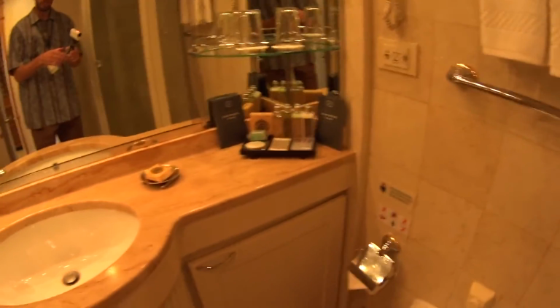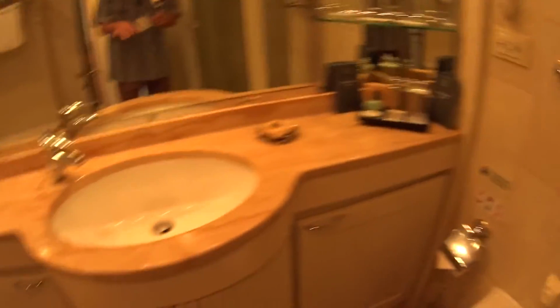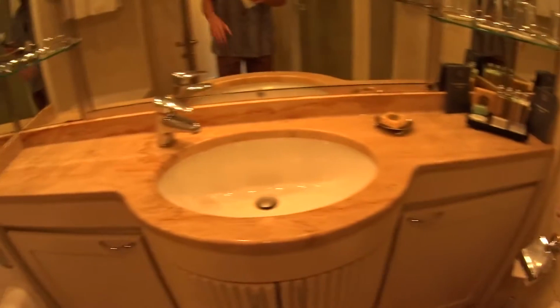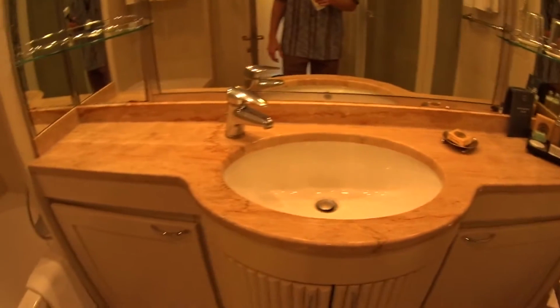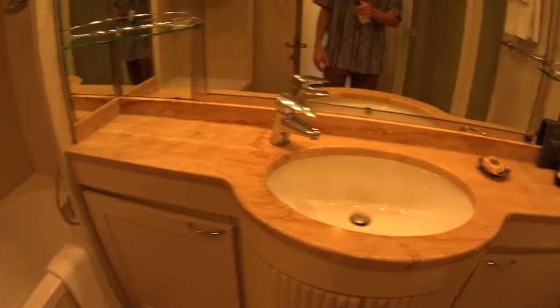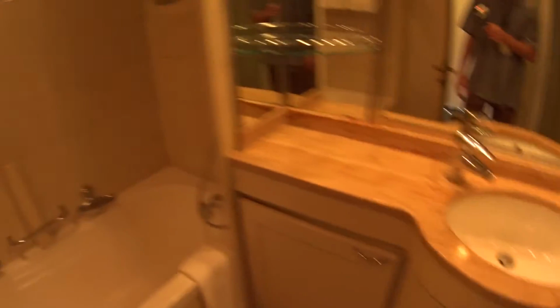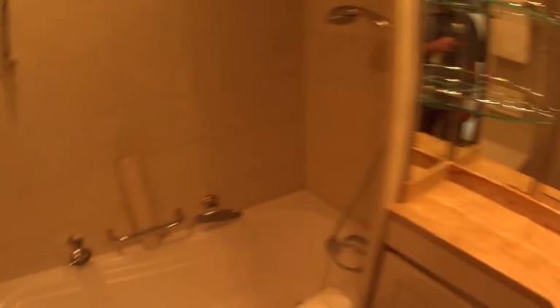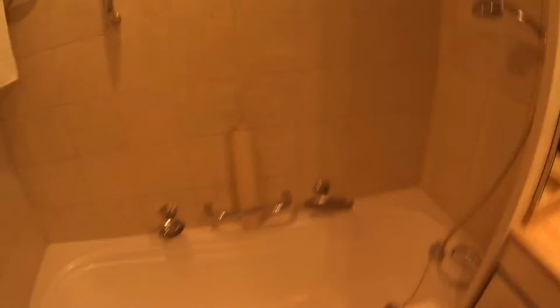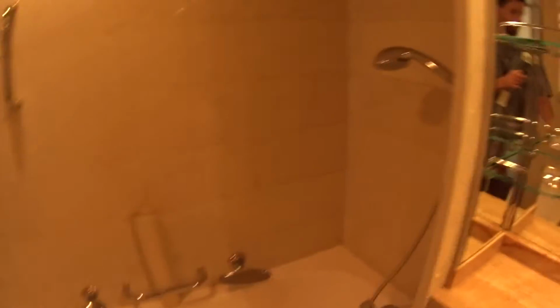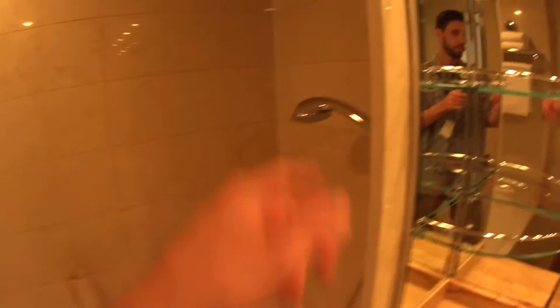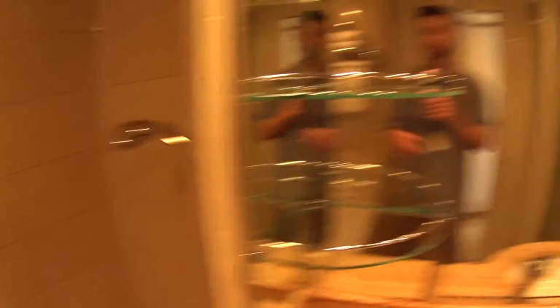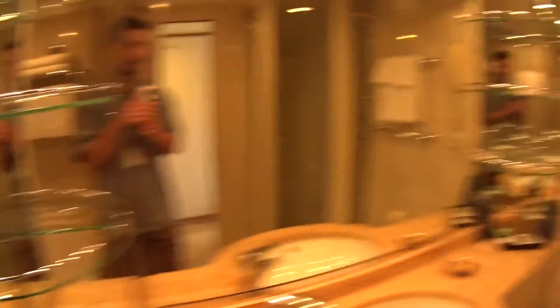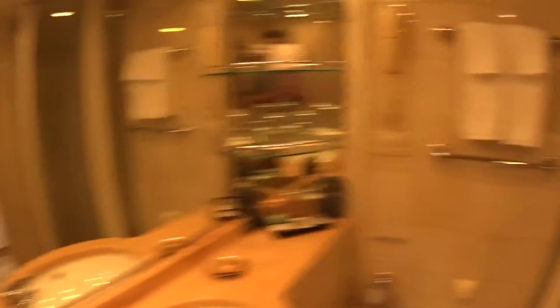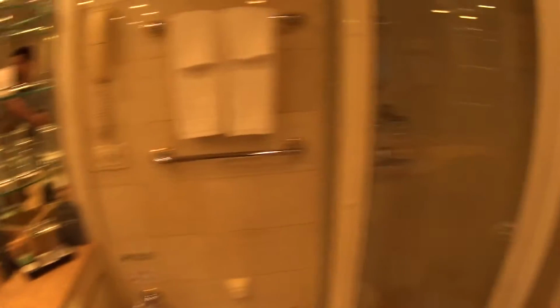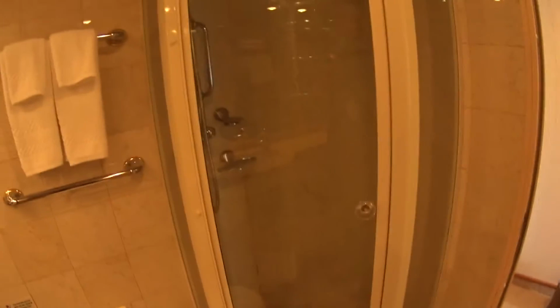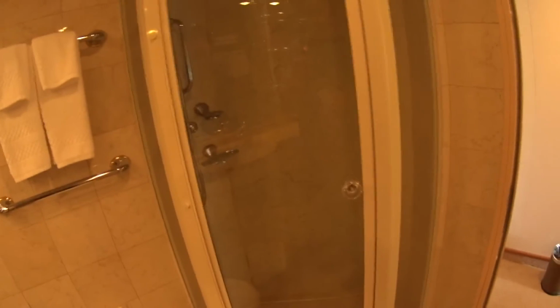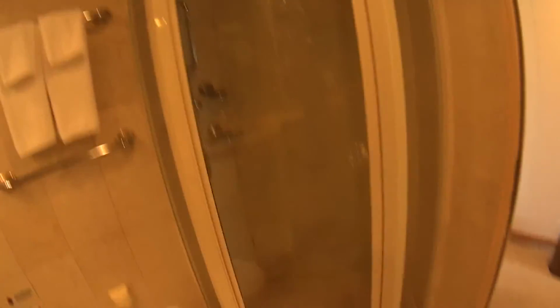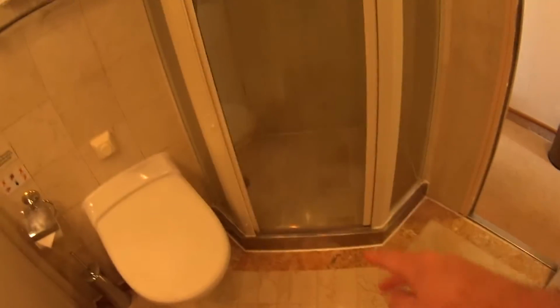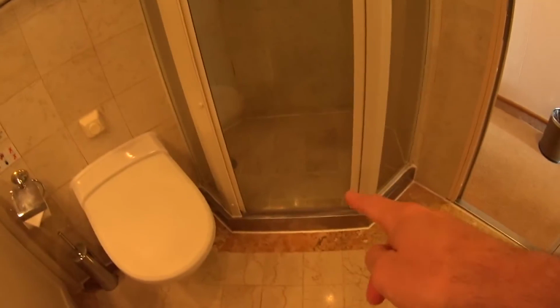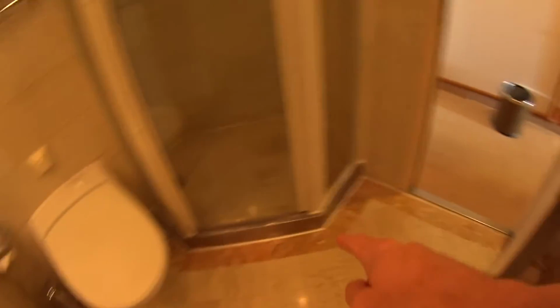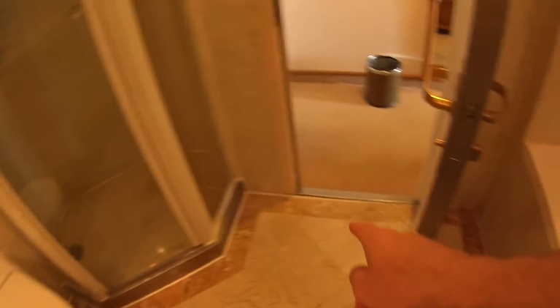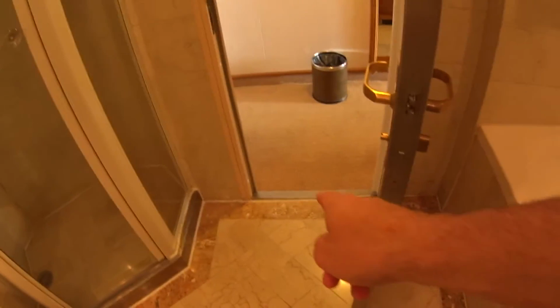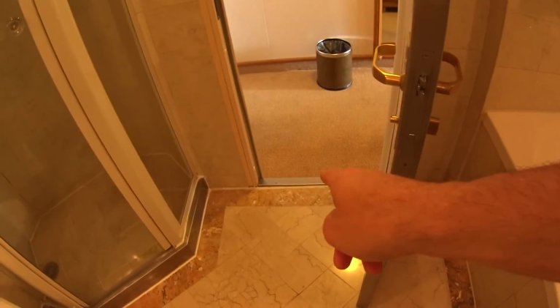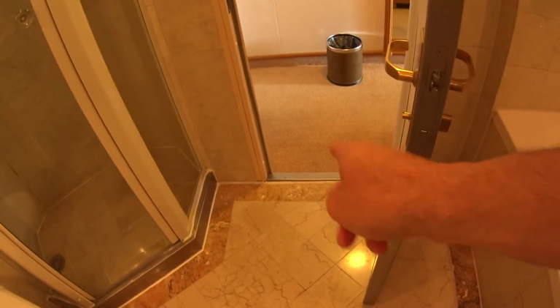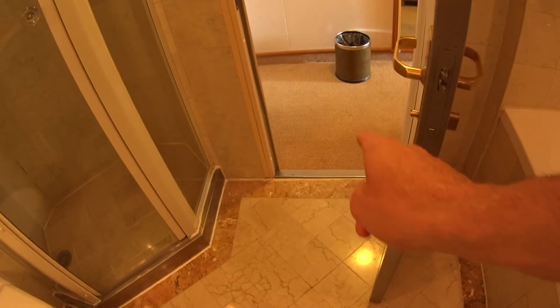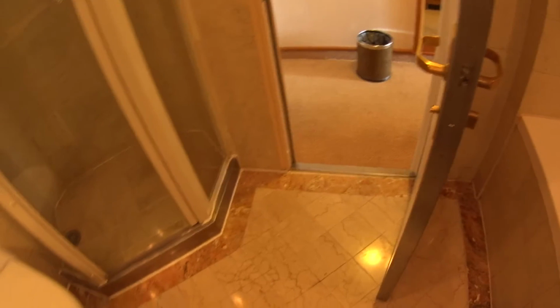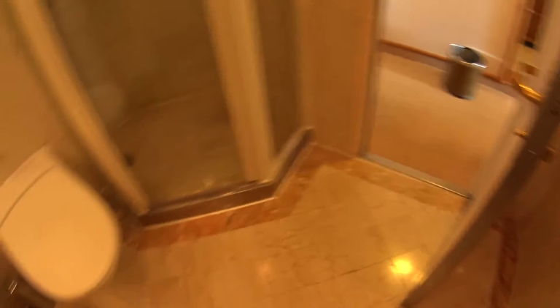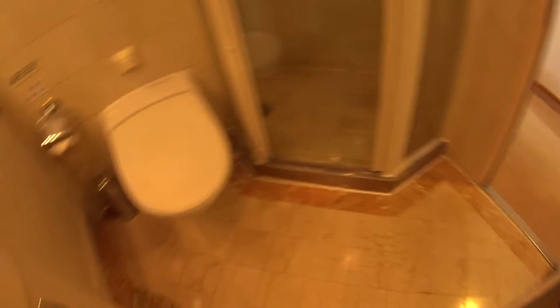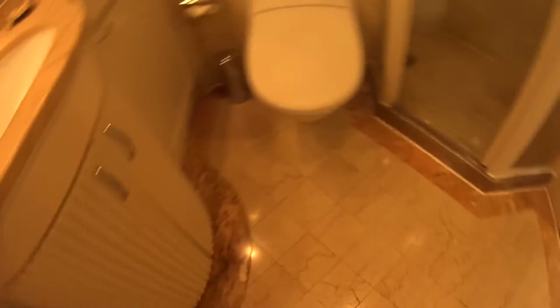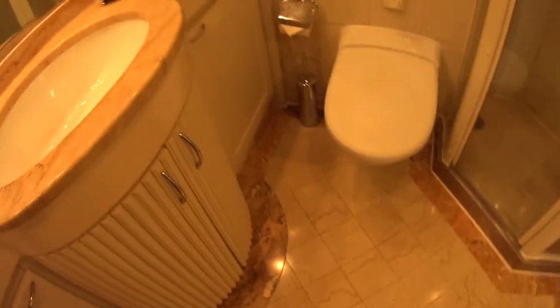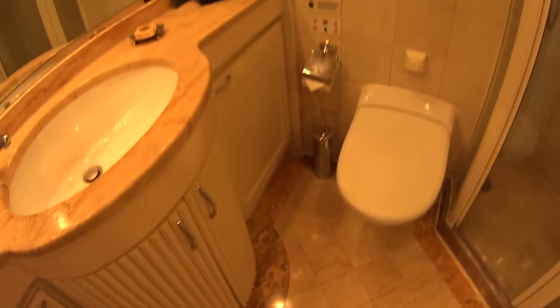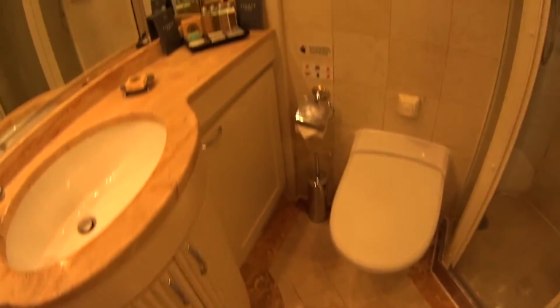I have a full marble bathroom with a single sink, a full tub and removable shower head, and also a walk-in shower. There's about a four-inch lip to get into the shower and a three or four-inch lip to get into the bathroom as well, so you shouldn't have any problems with that.